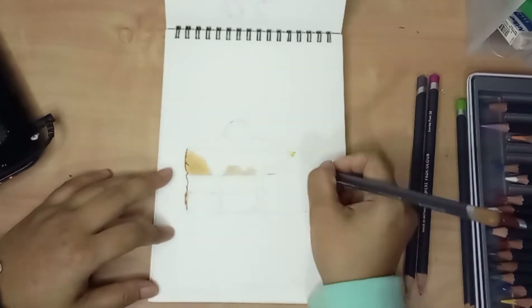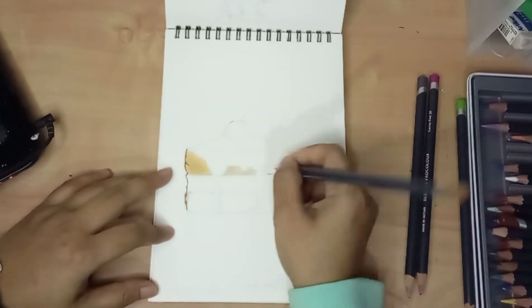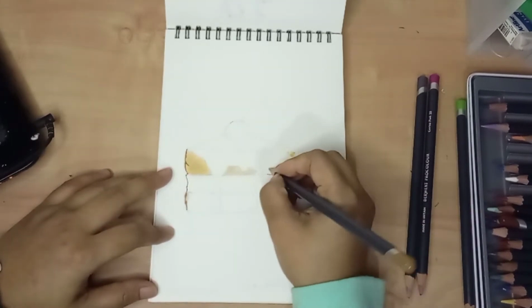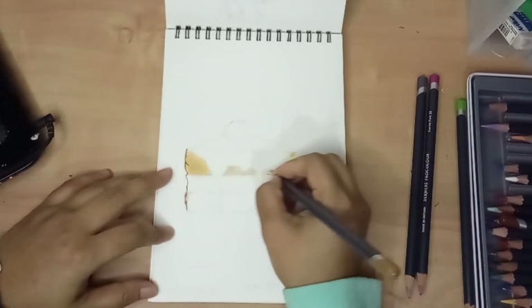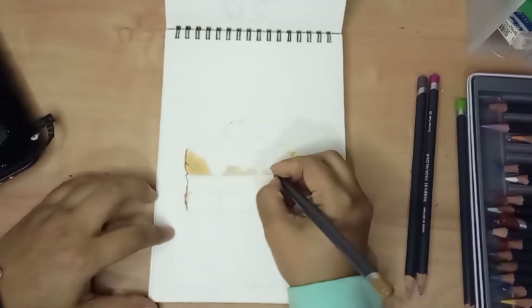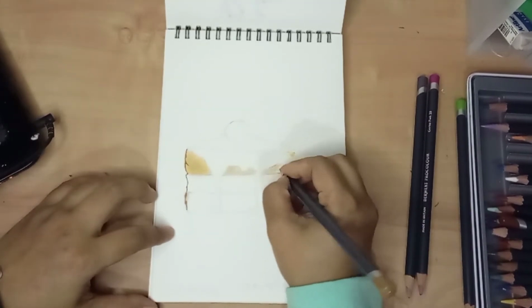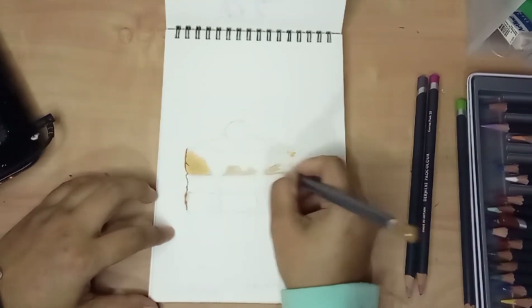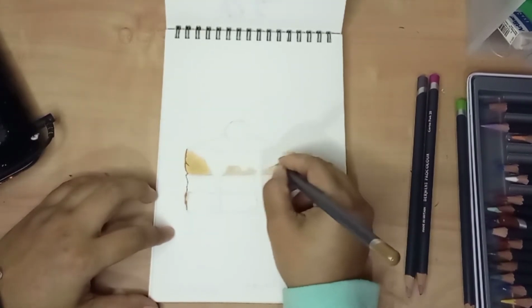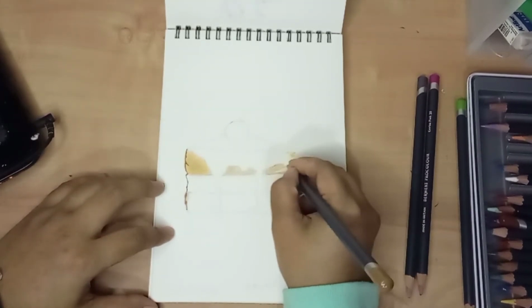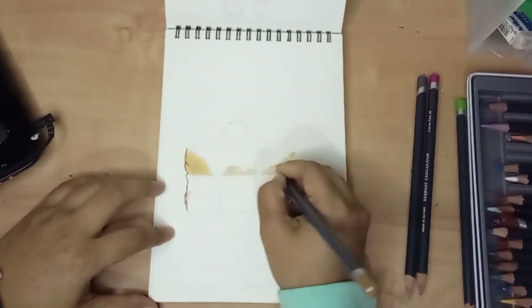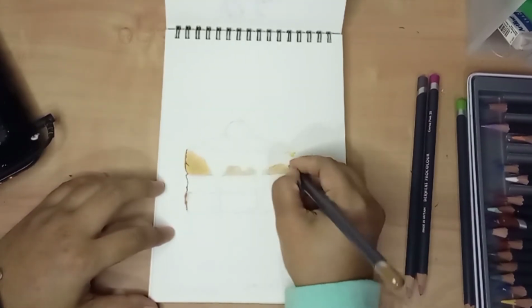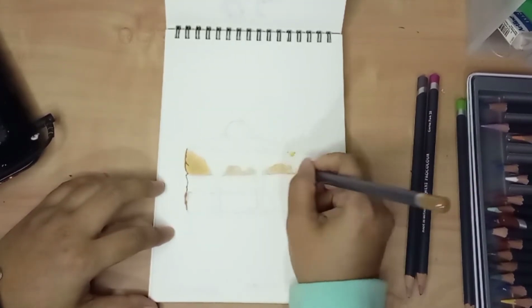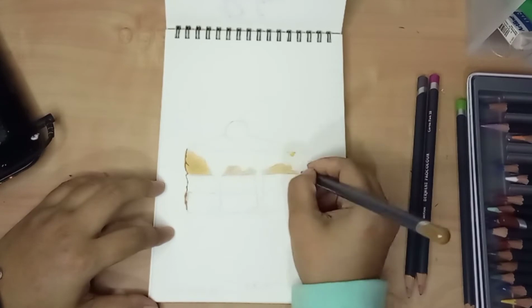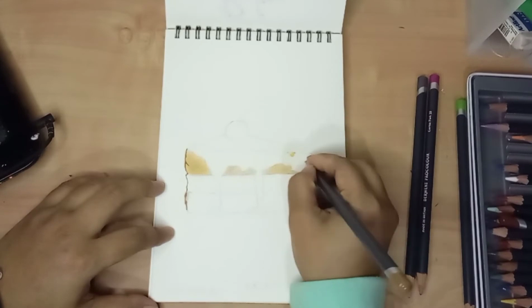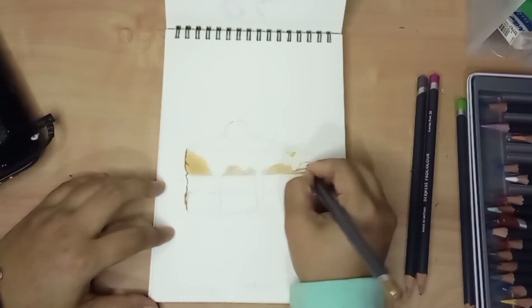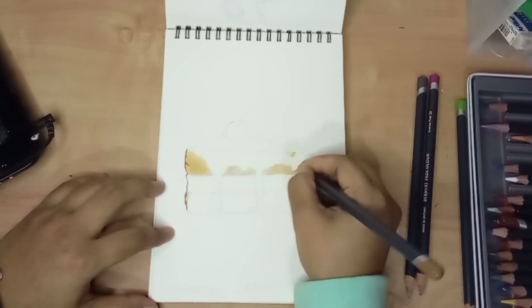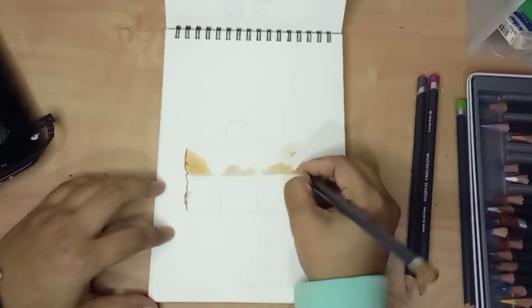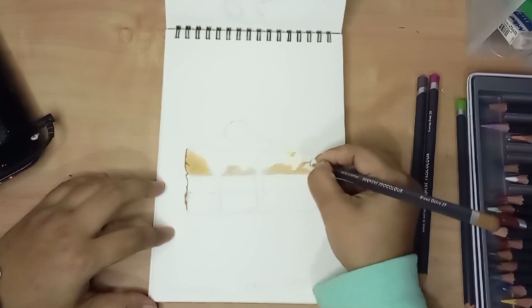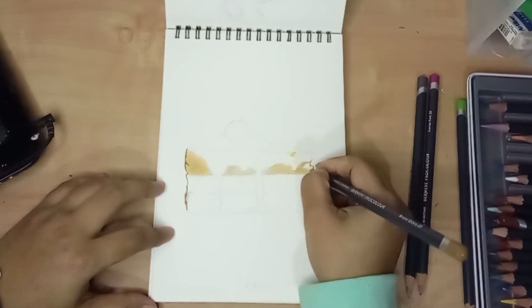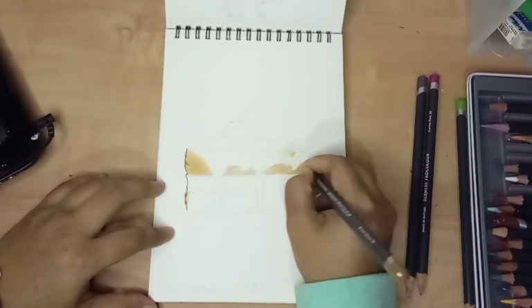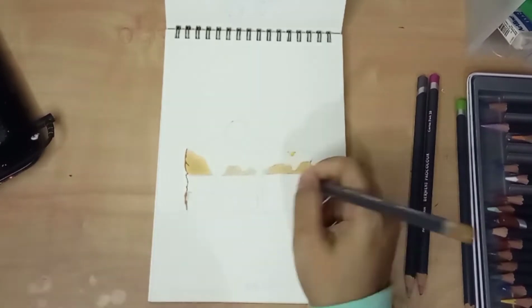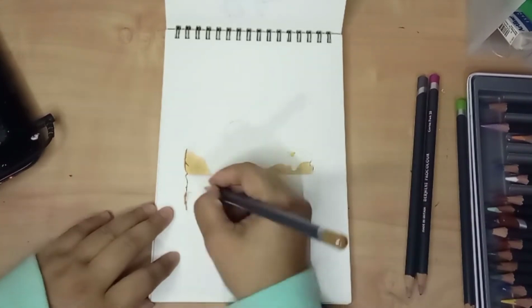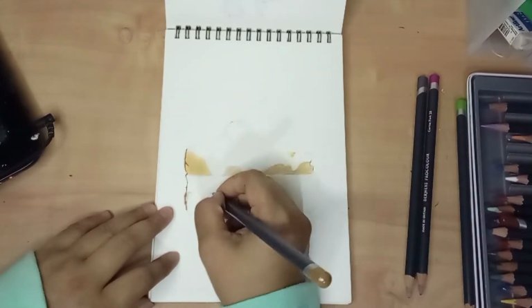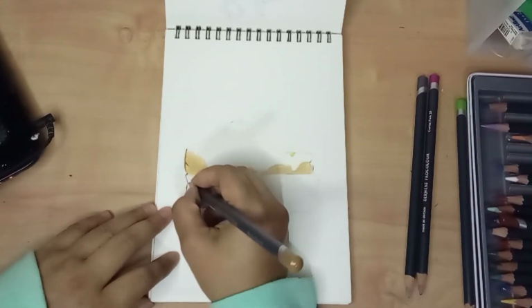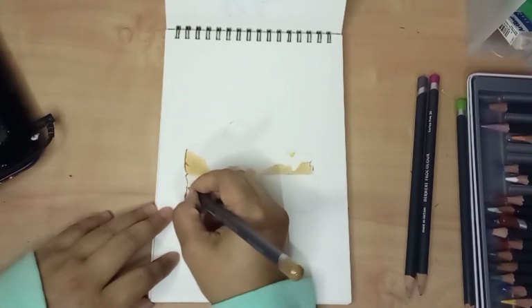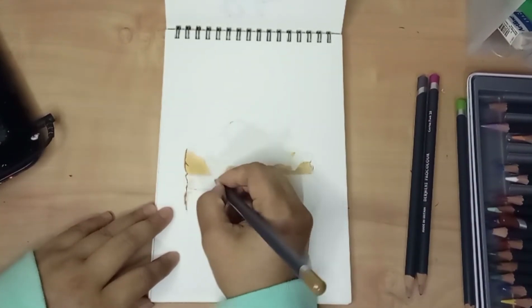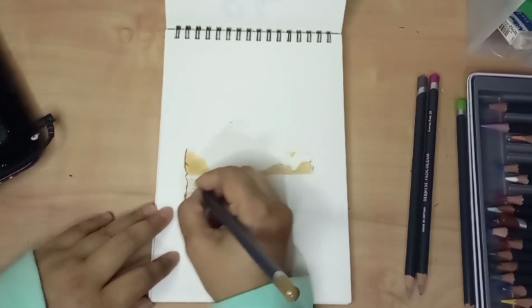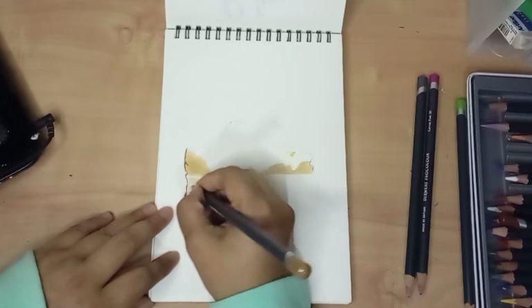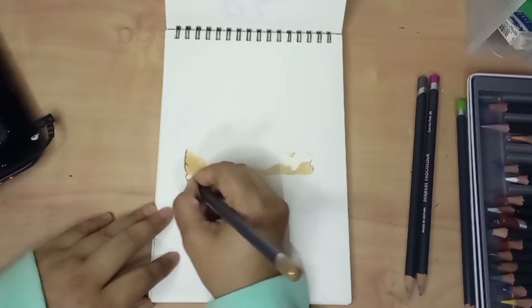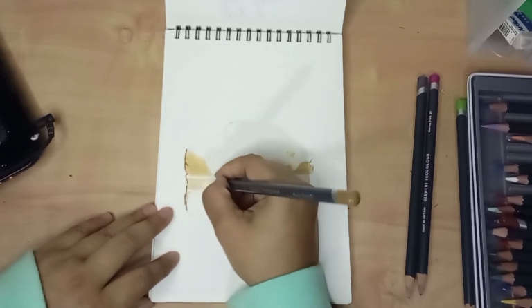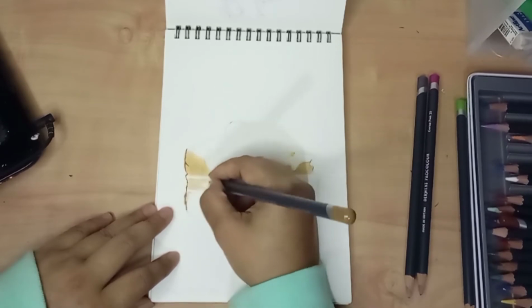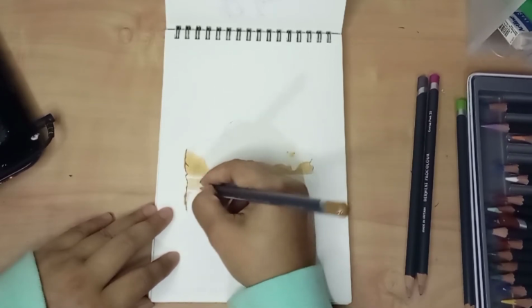I didn't have a cake at that moment, so I looked up some references from Google, but I didn't make it similar. I drew a little bit different from the reference I found on the internet.